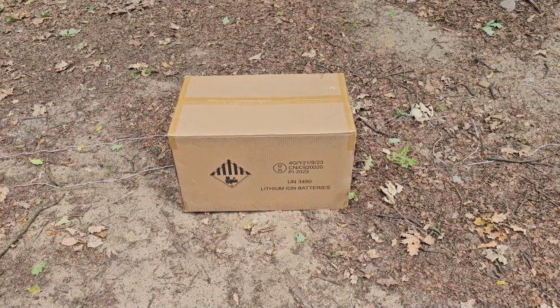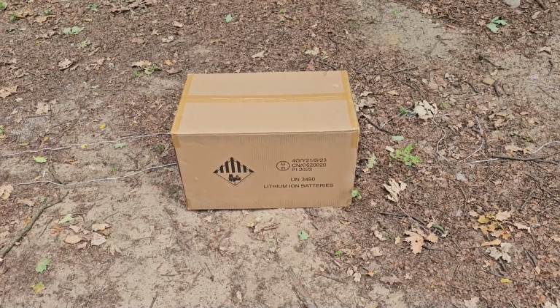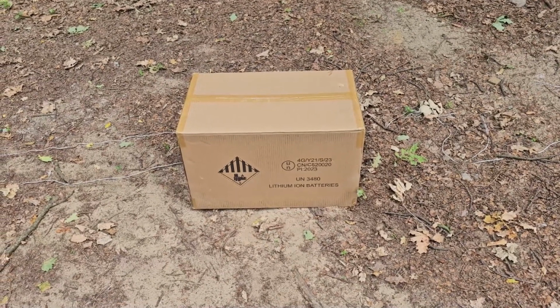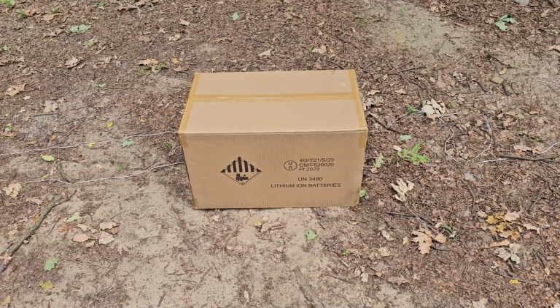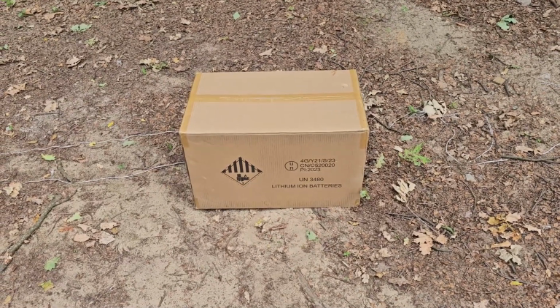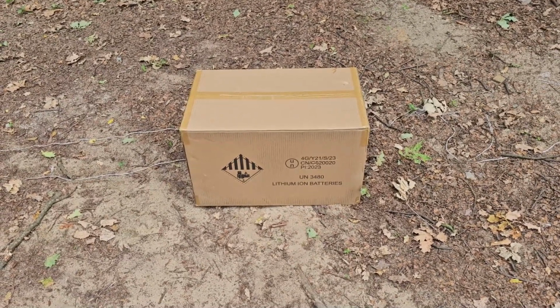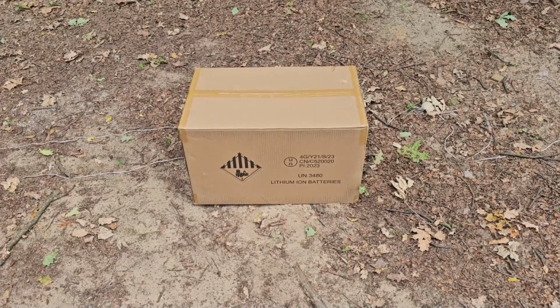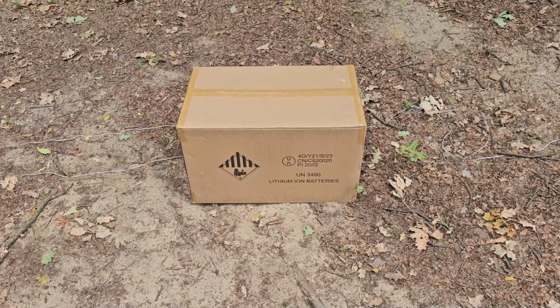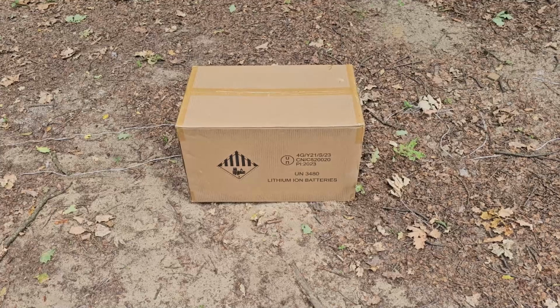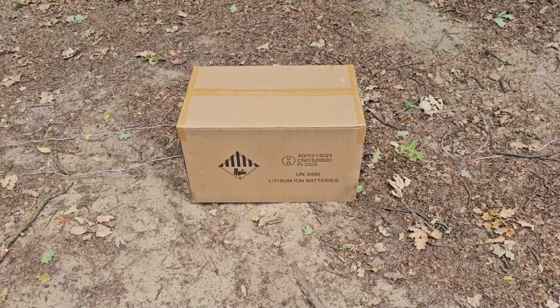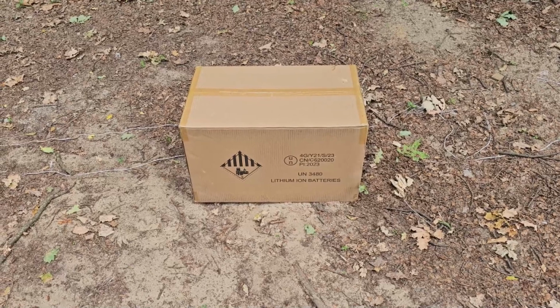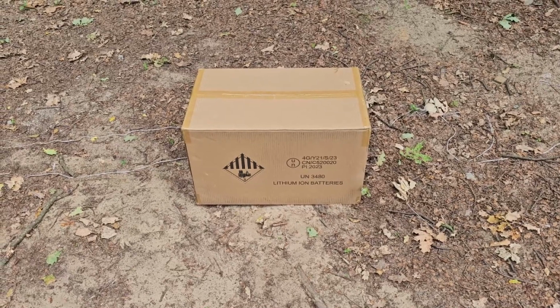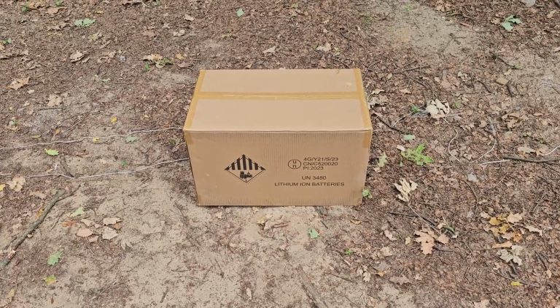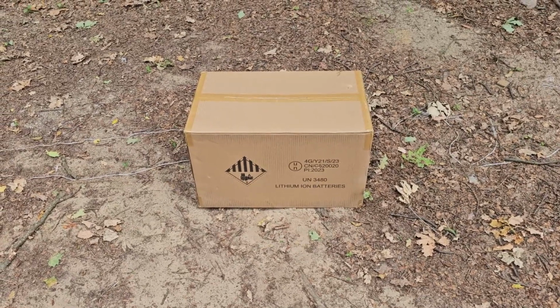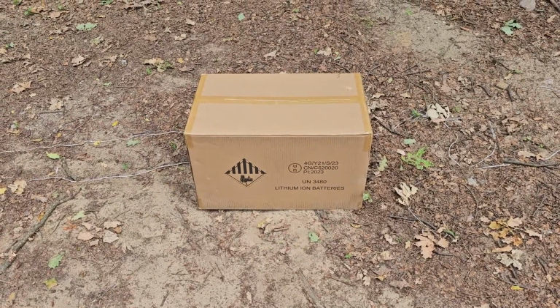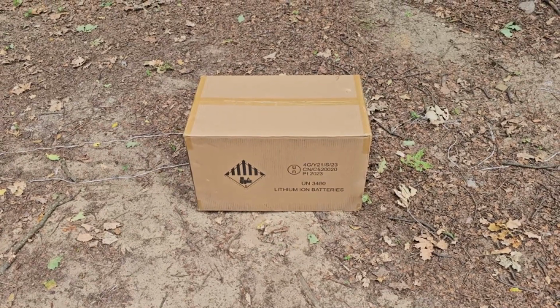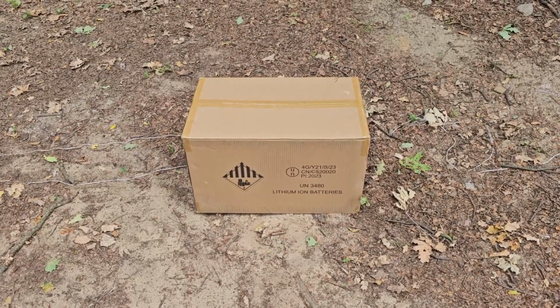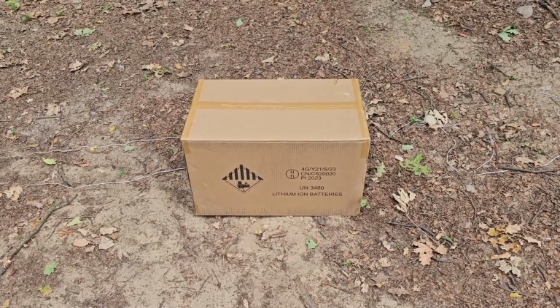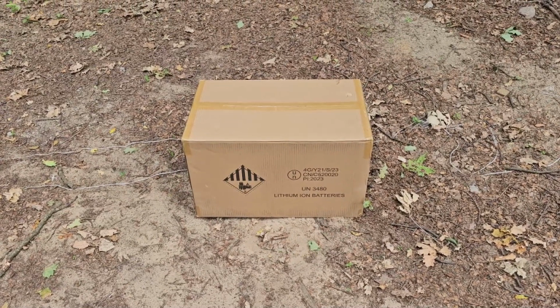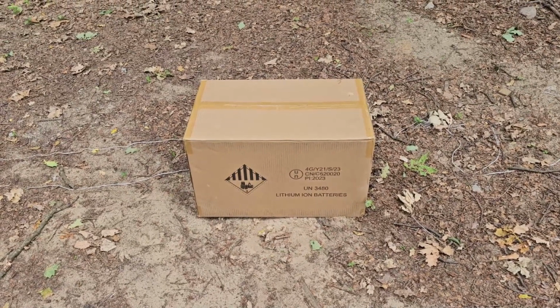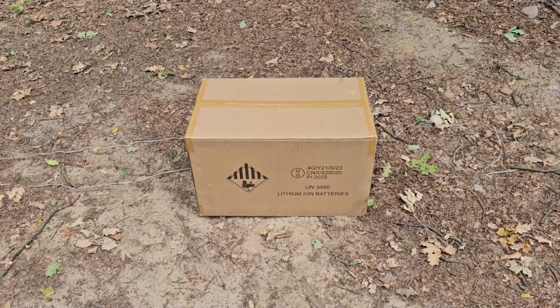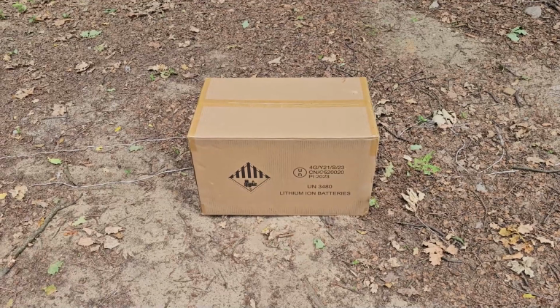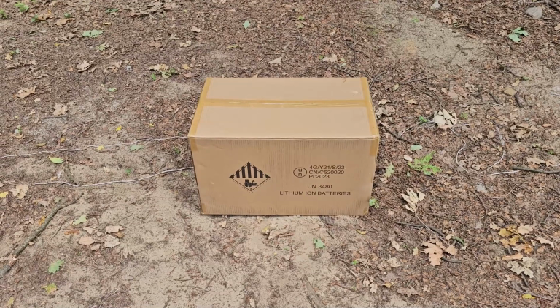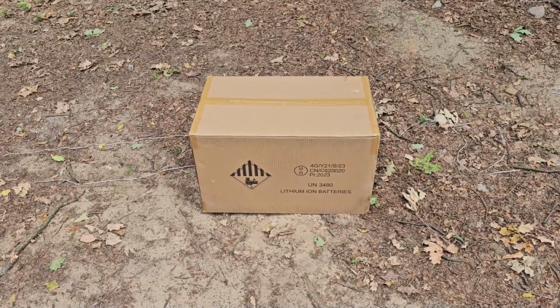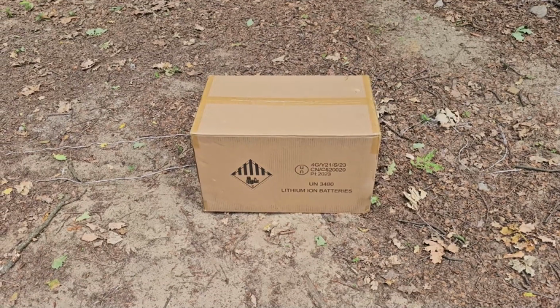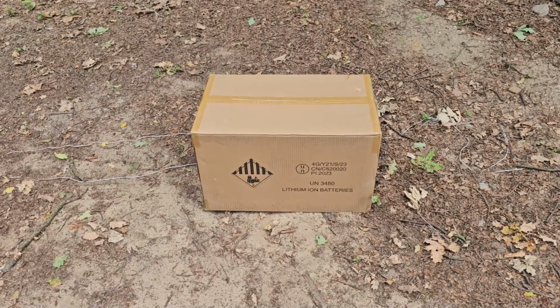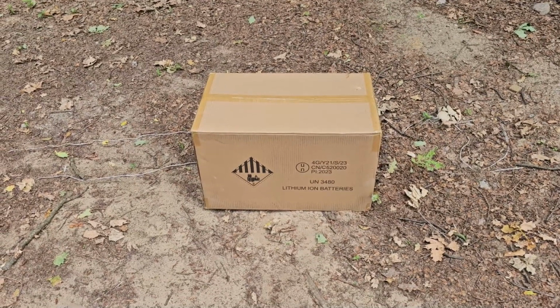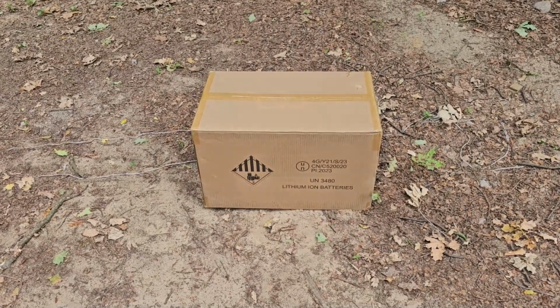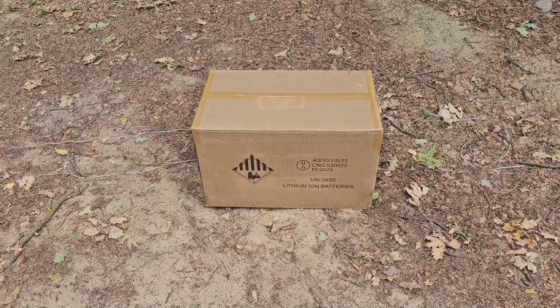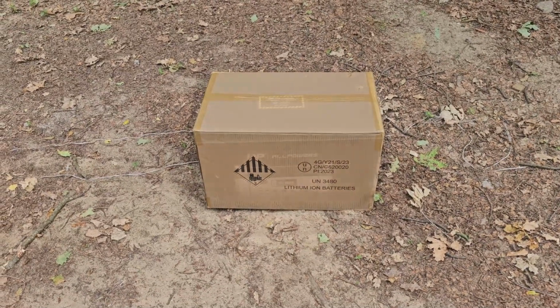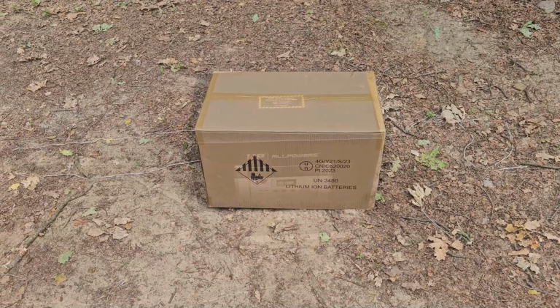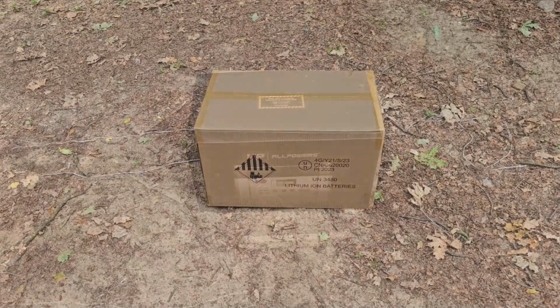Hello and welcome. I'm on the road touring, but nevertheless Santa found me — he turned up and brought me a present. I can see that inside there are lithium-ion batteries. Let's have a look at the rest of it.